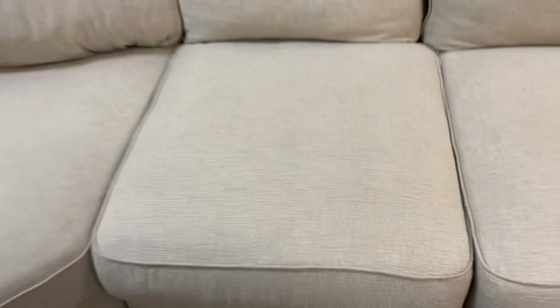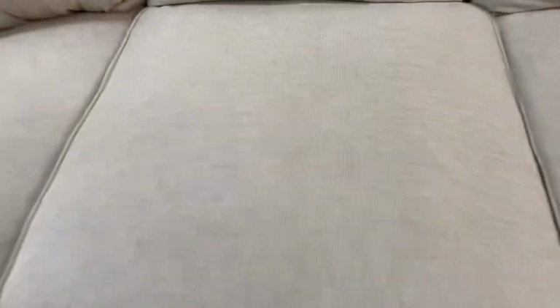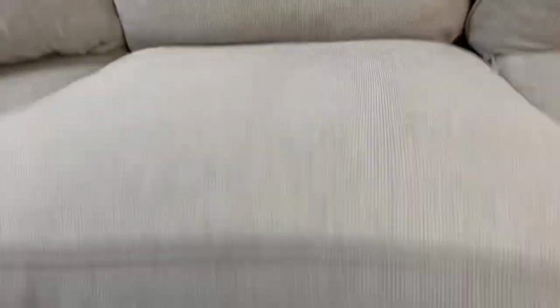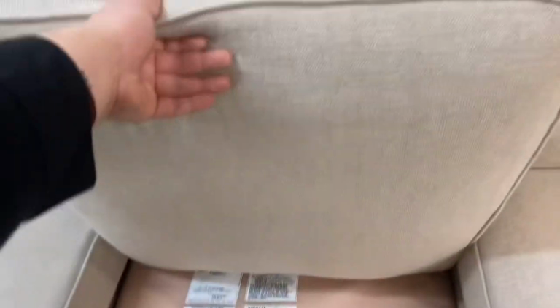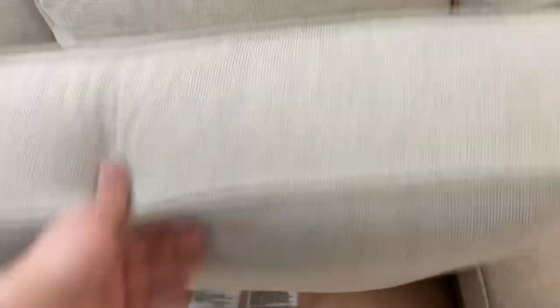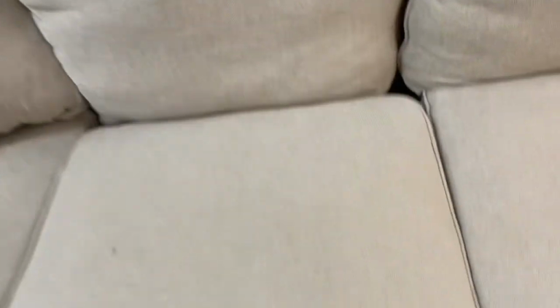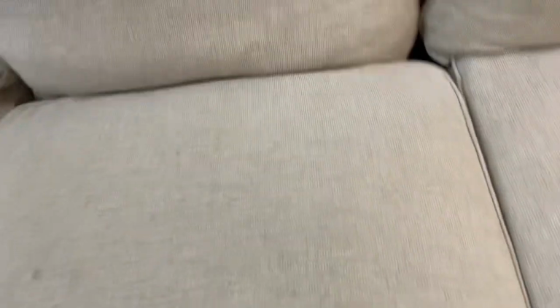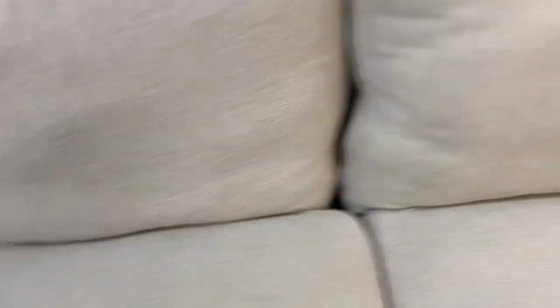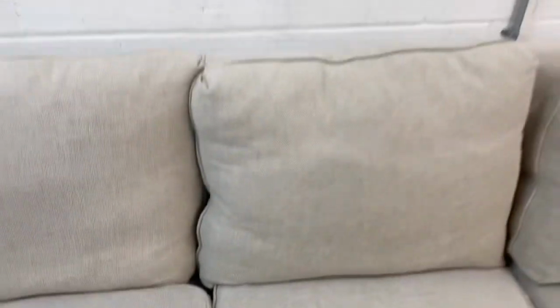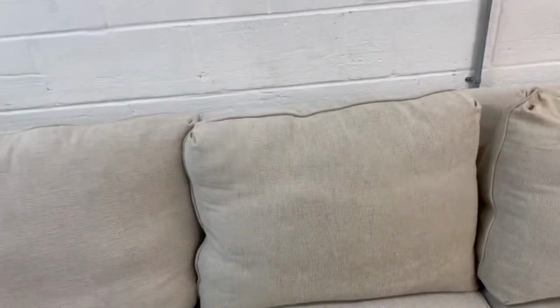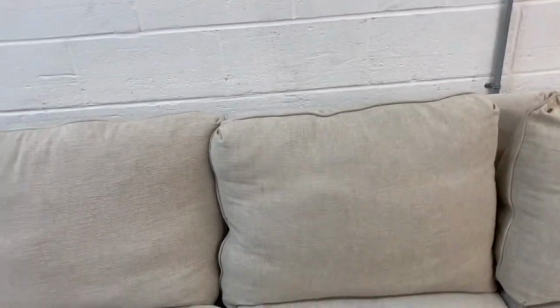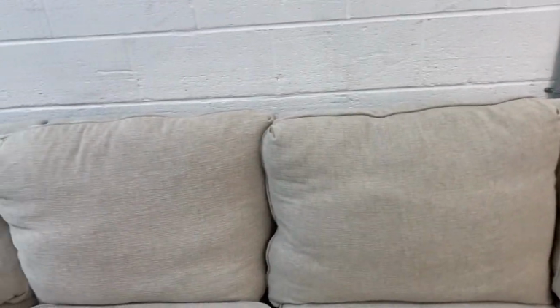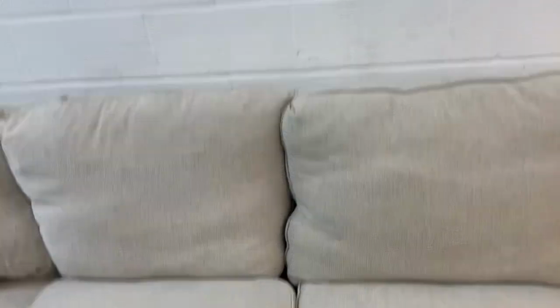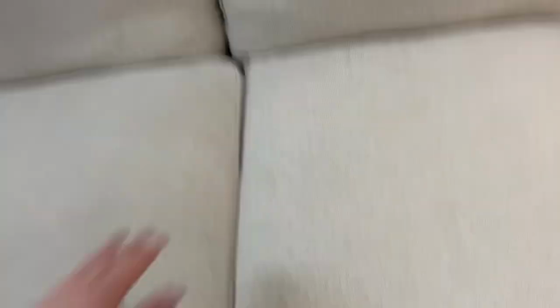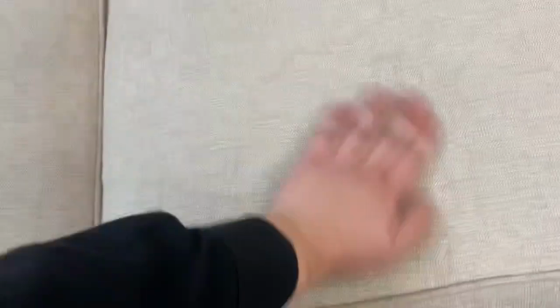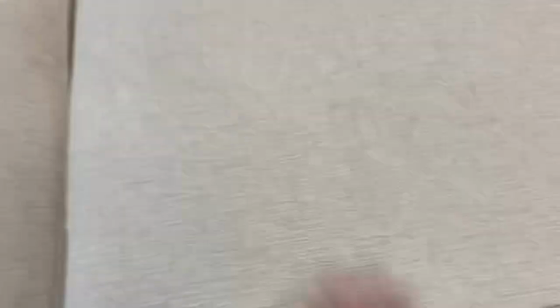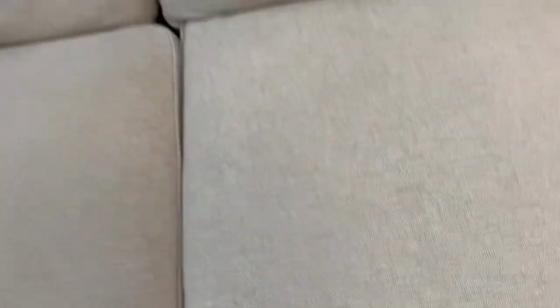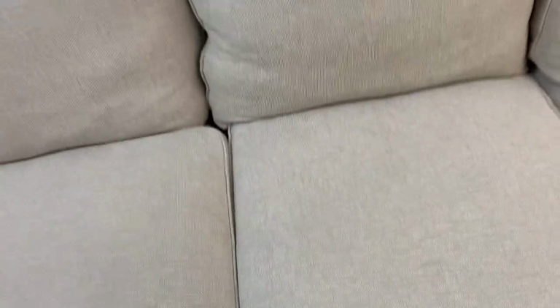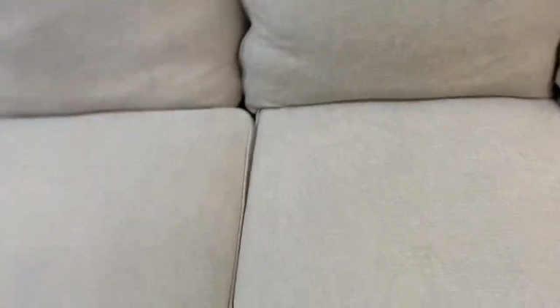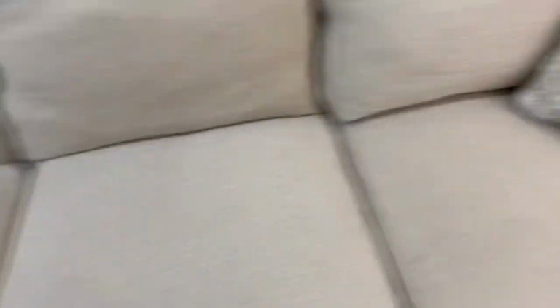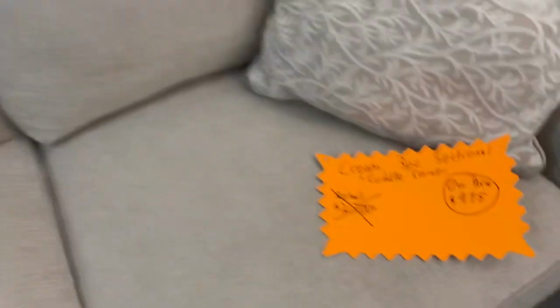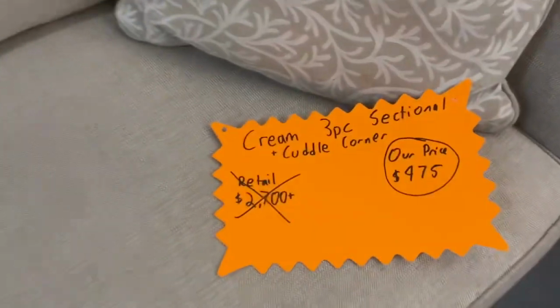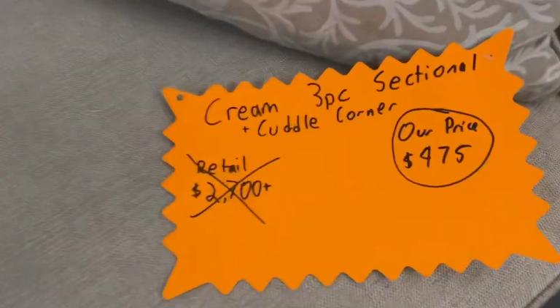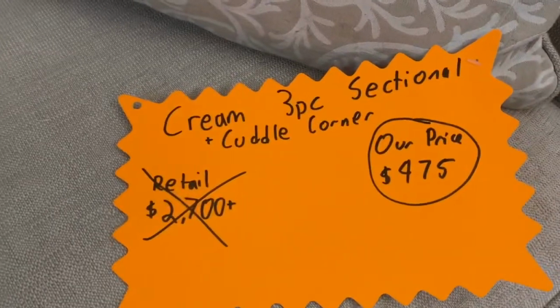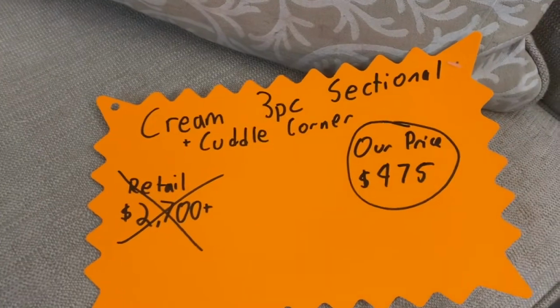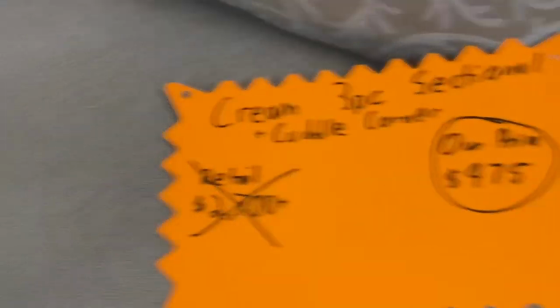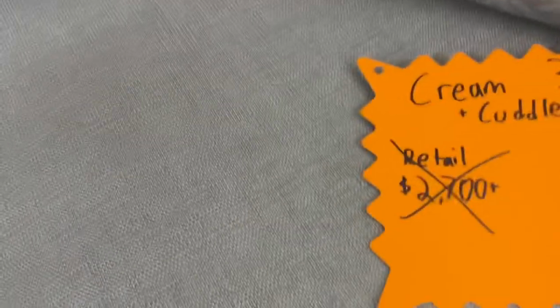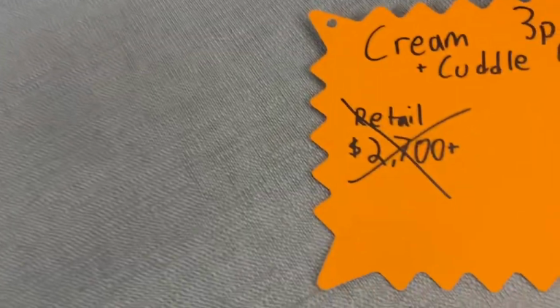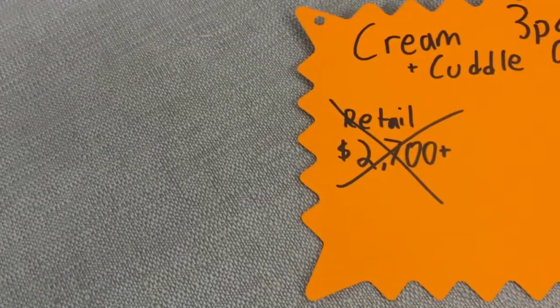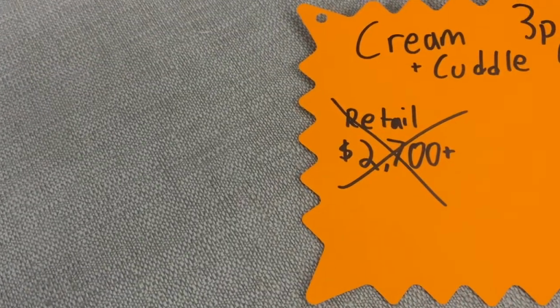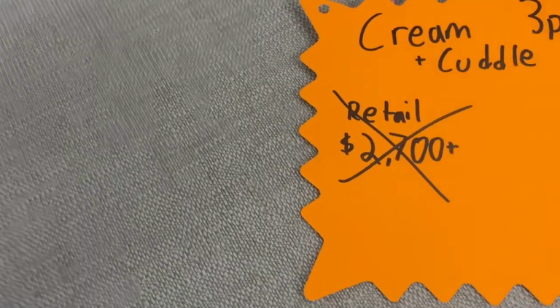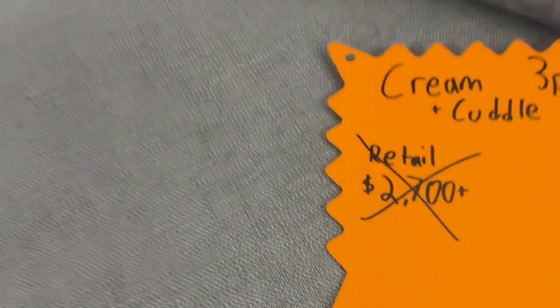All the cushions come off and the covers are machine washable for easy cleaning. The fabric is fairly stain resistant anyway, and check out our unbeatable price — $975, down from a $2,700 retail price.